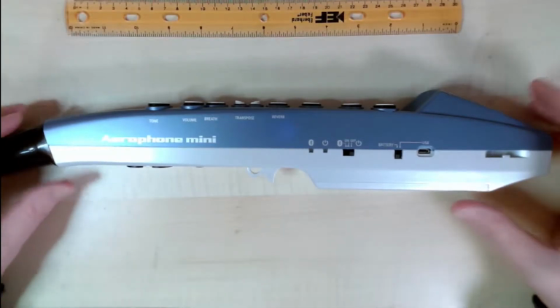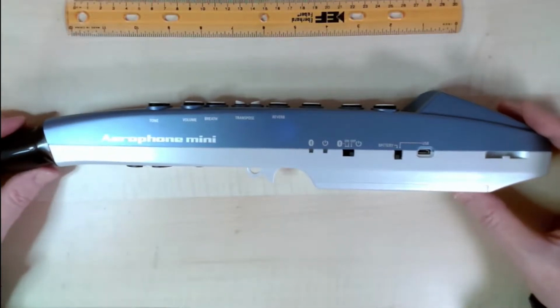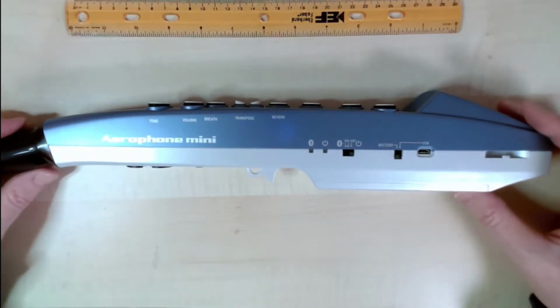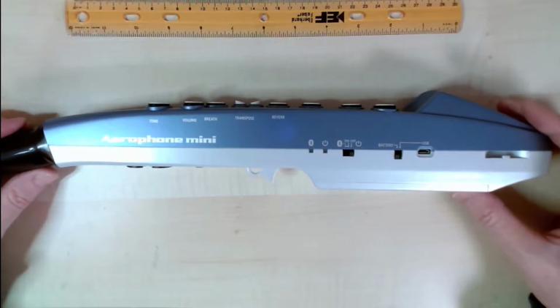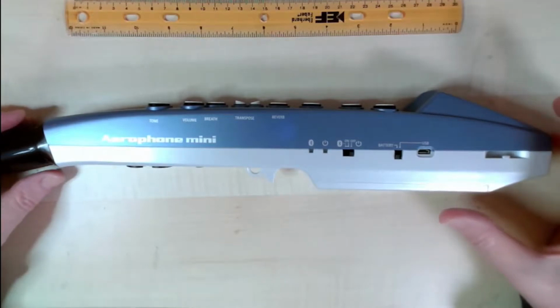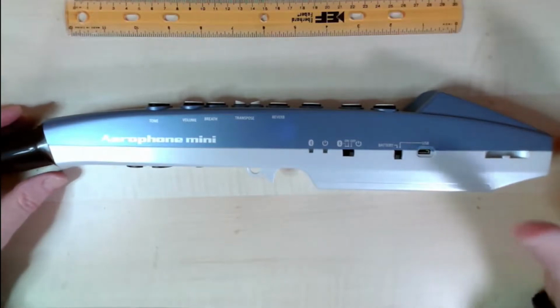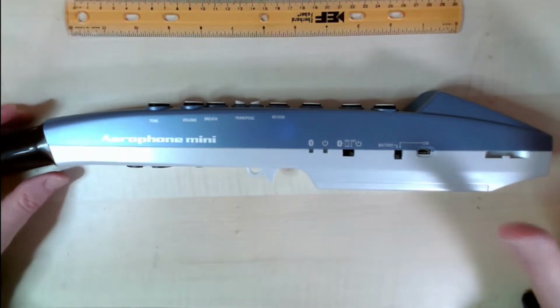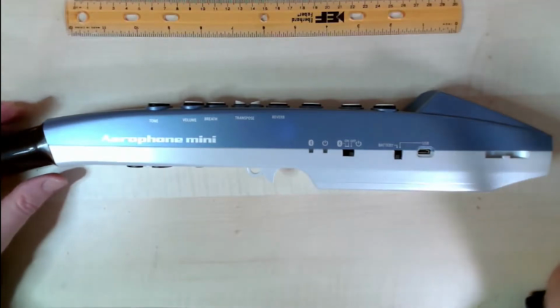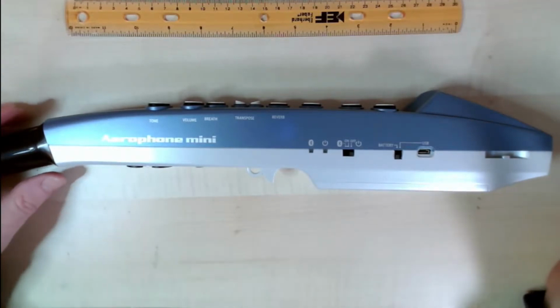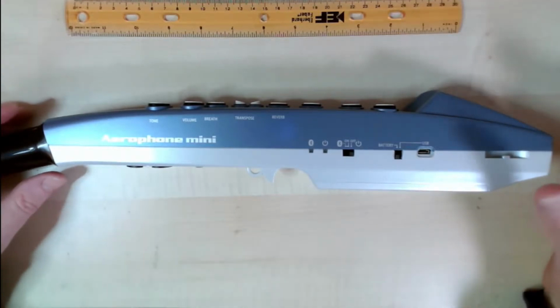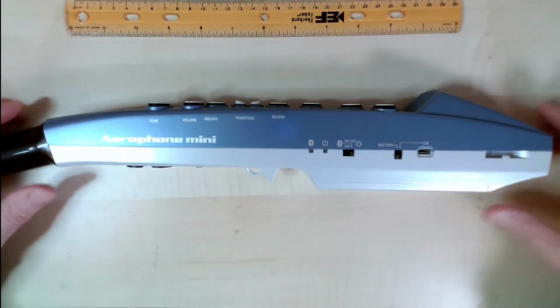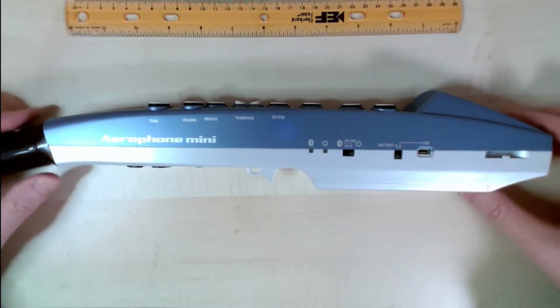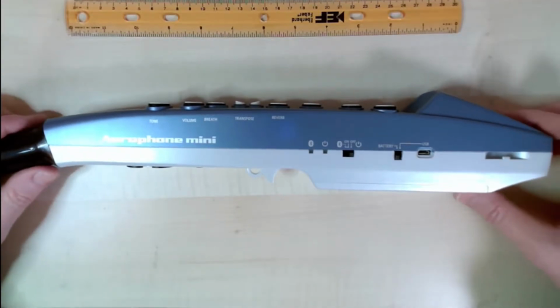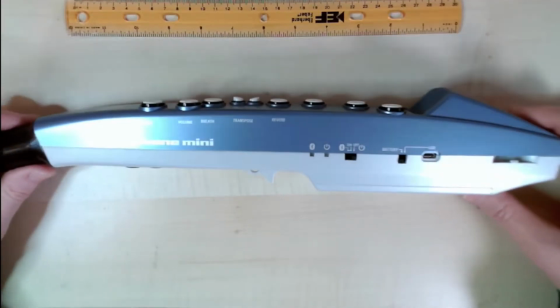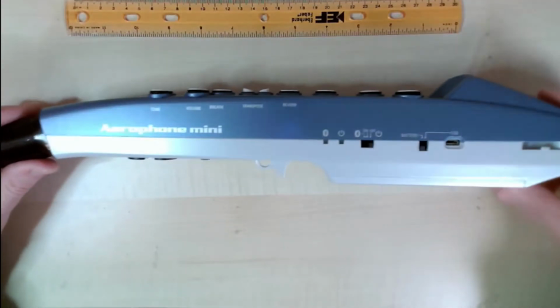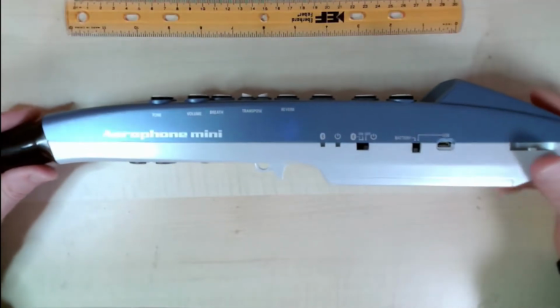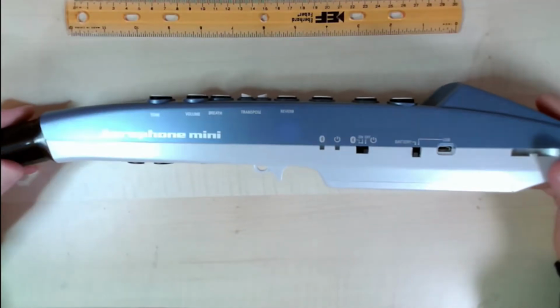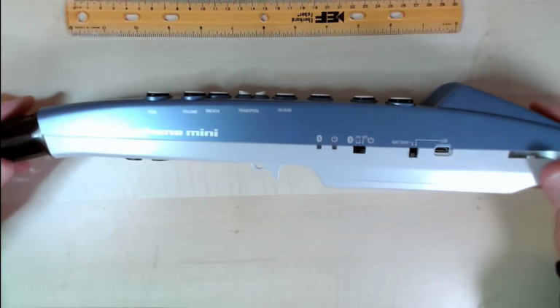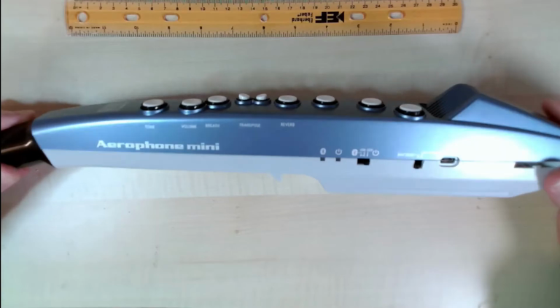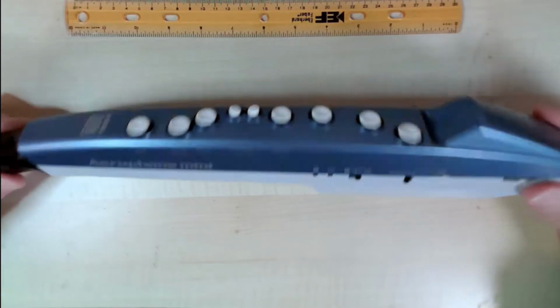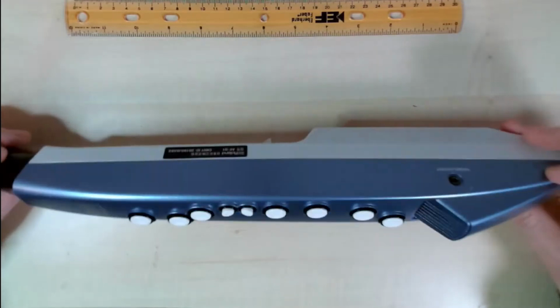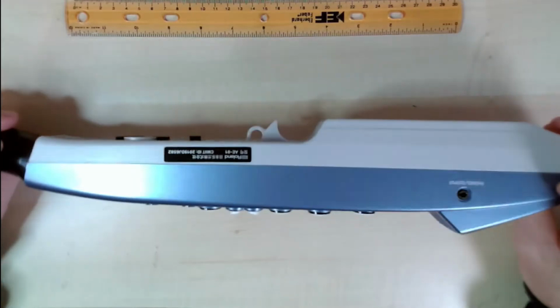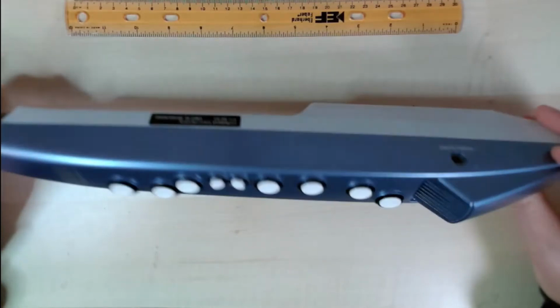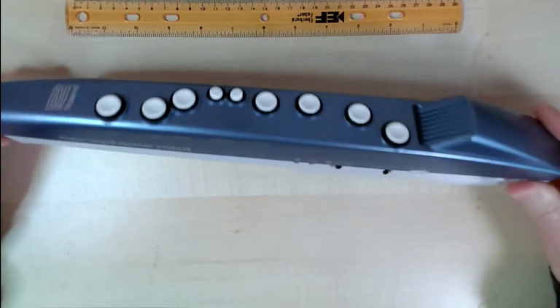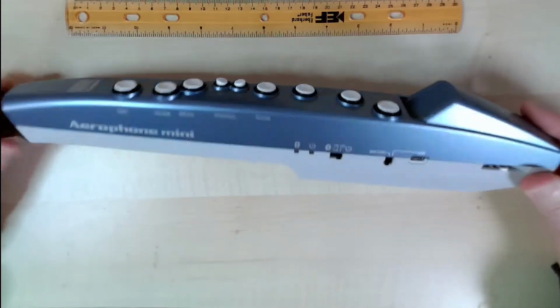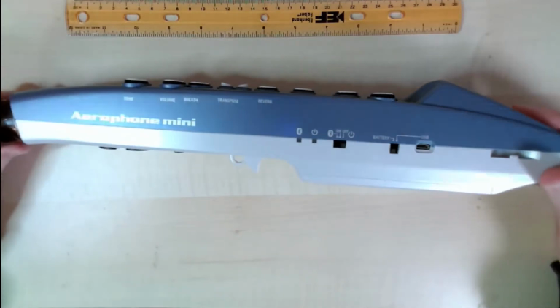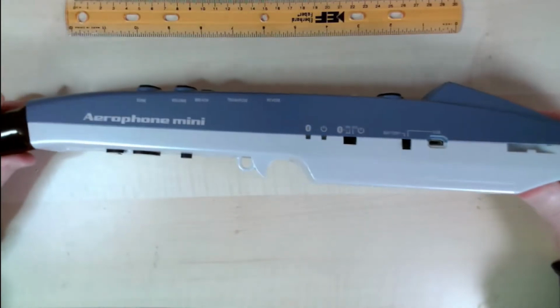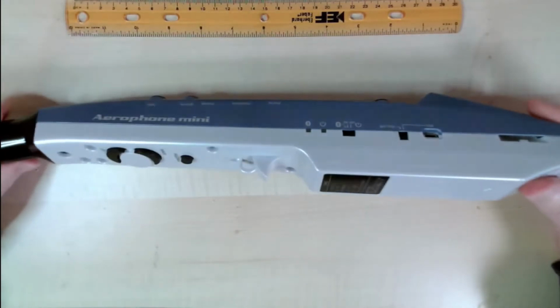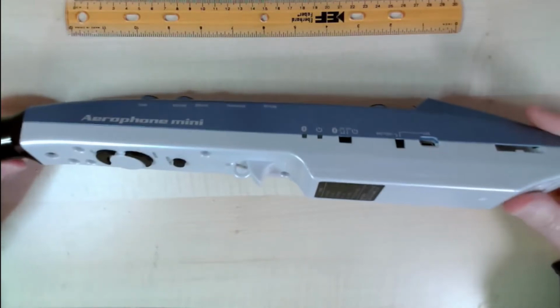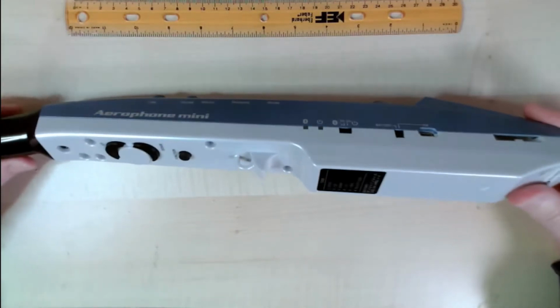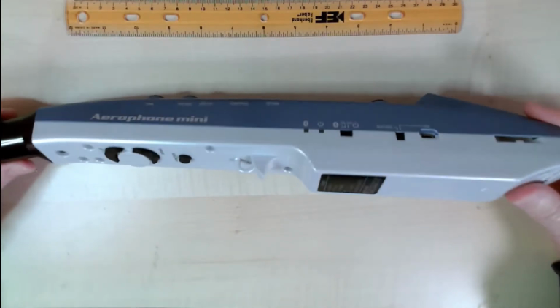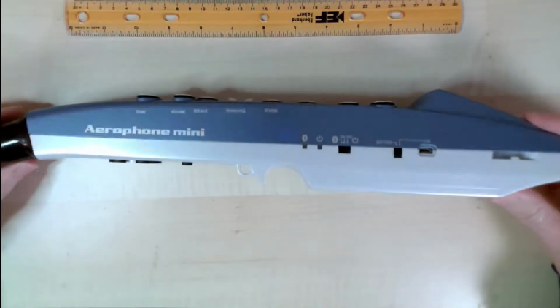Welcome to the Windy Synth. Today I'm going to take my Airphone Mini that I just got and take it apart. Let's see what's inside.